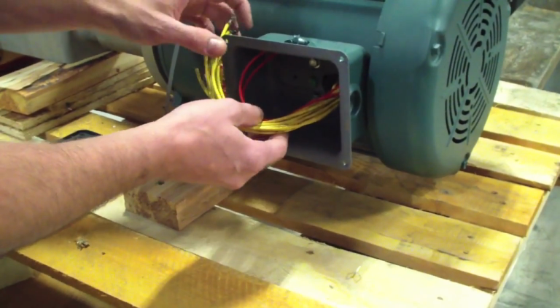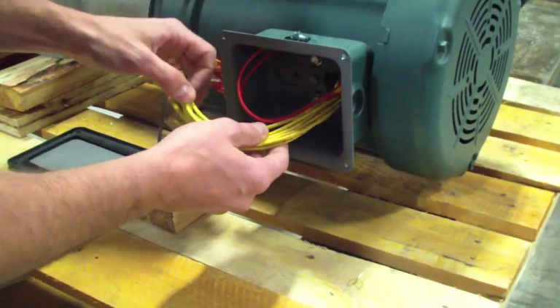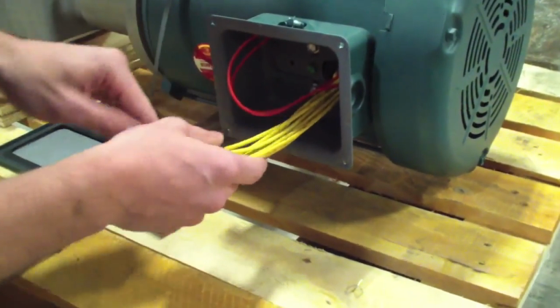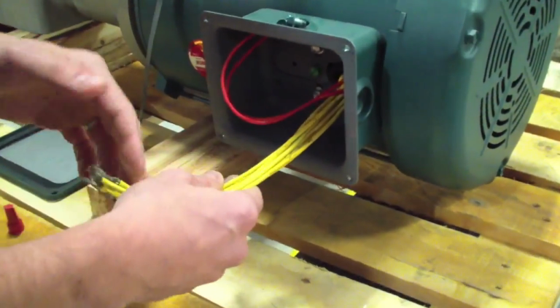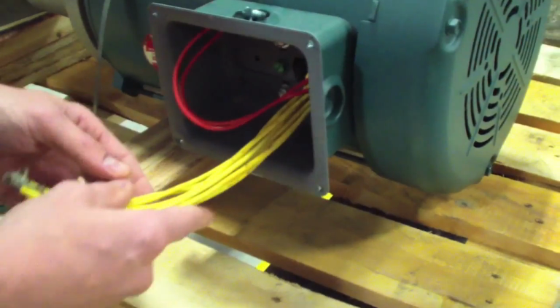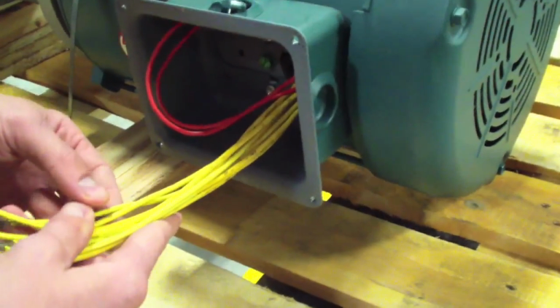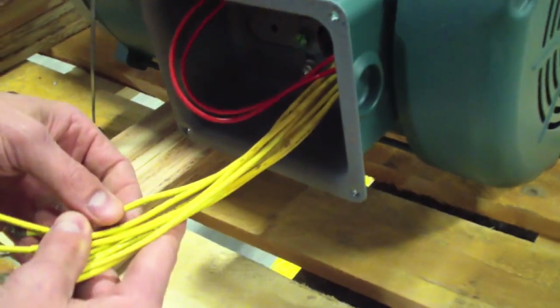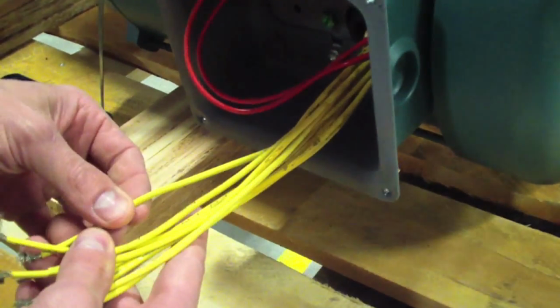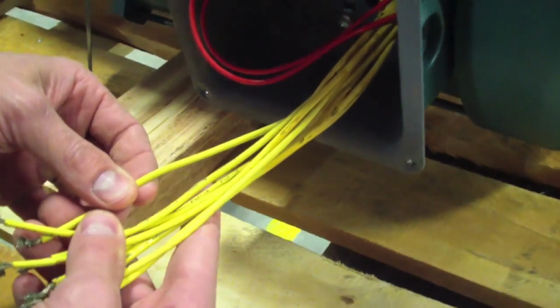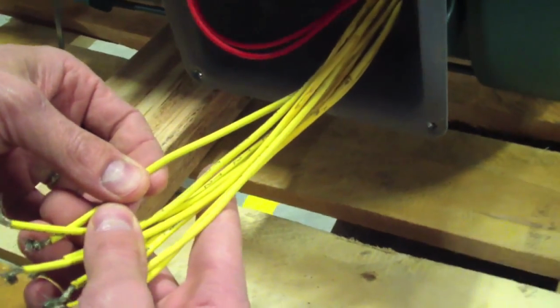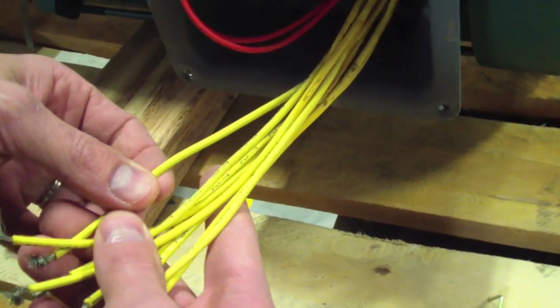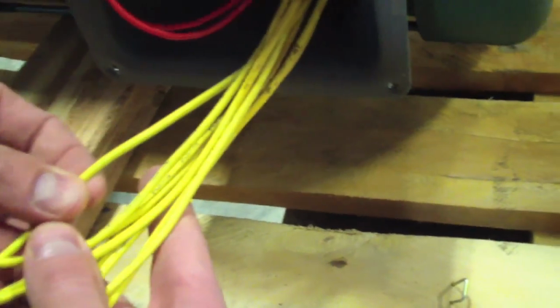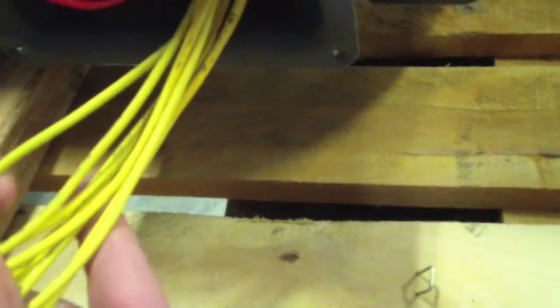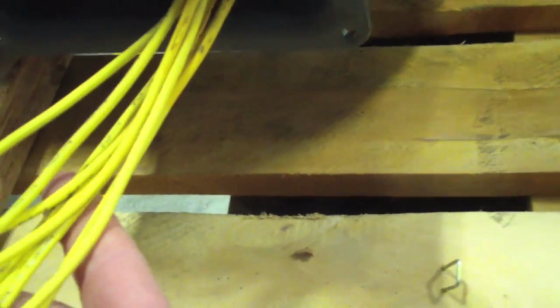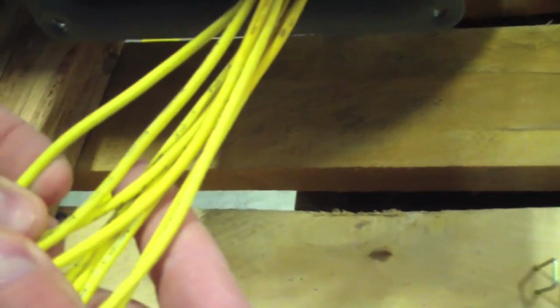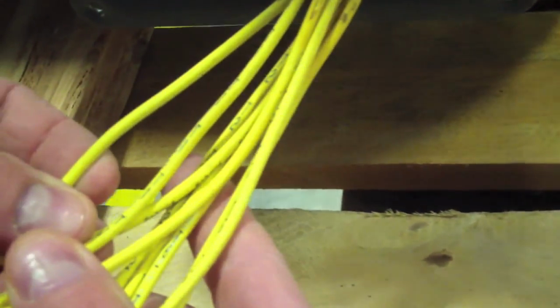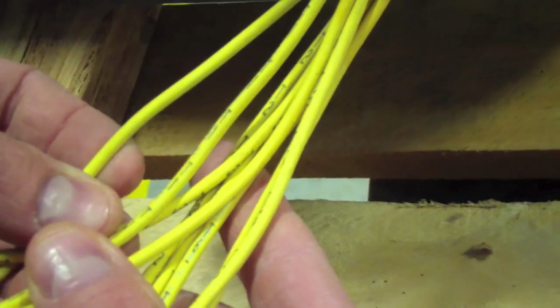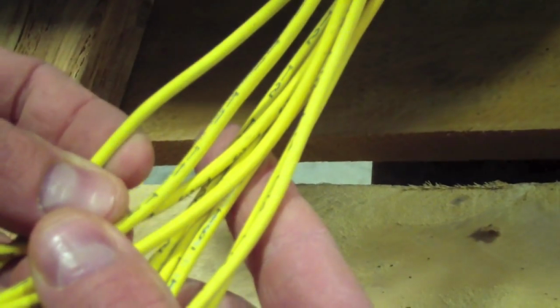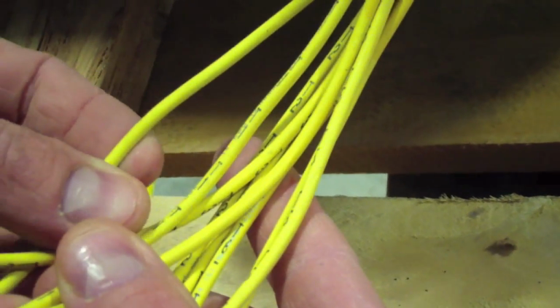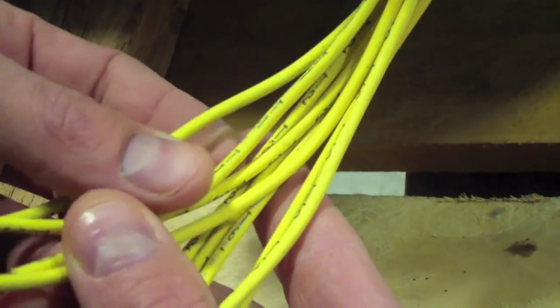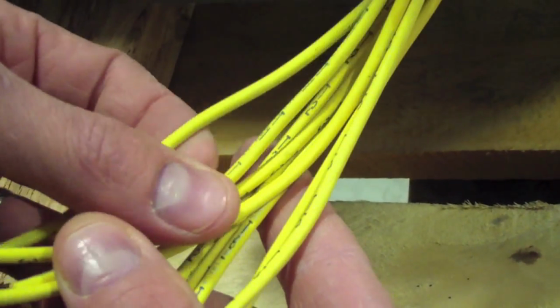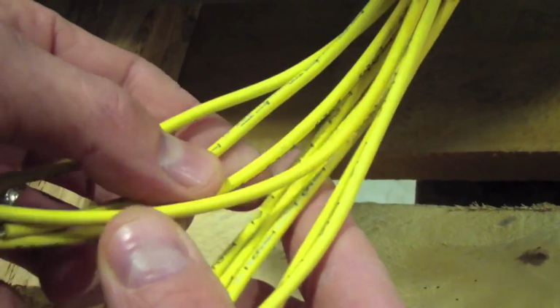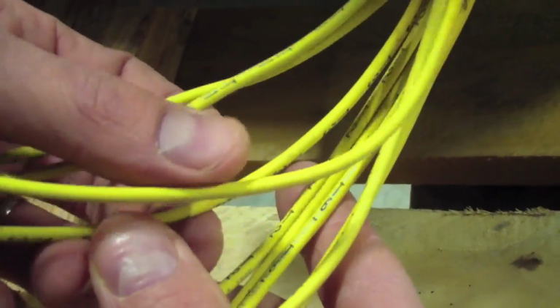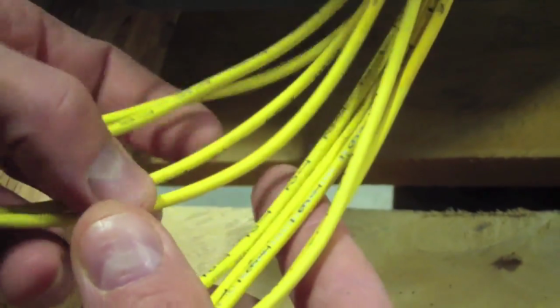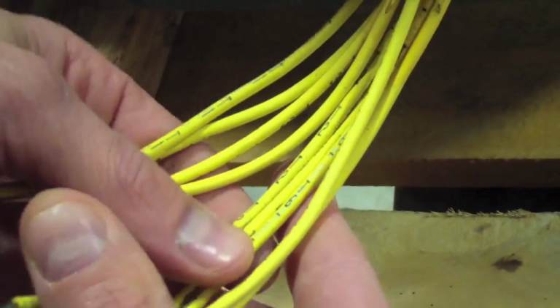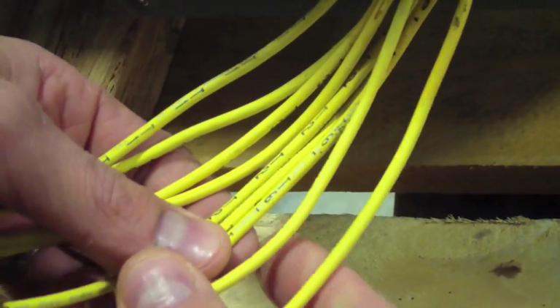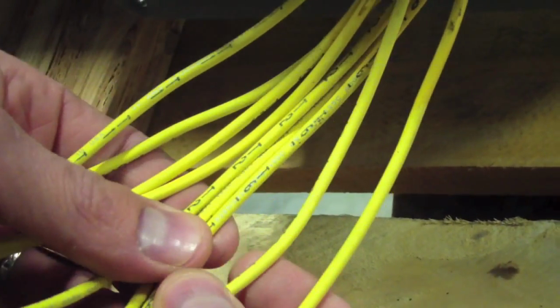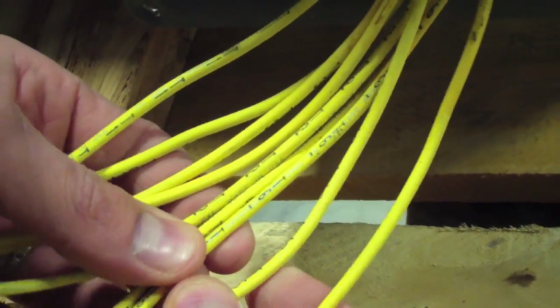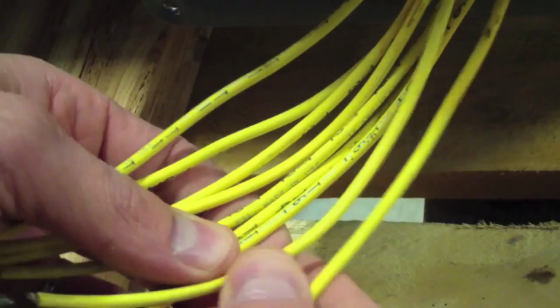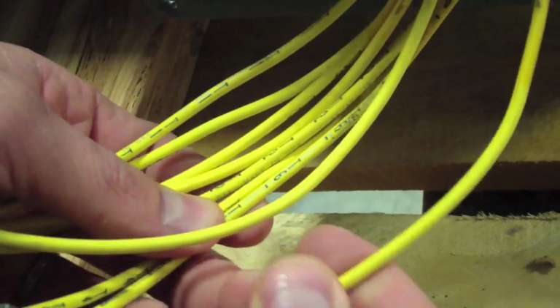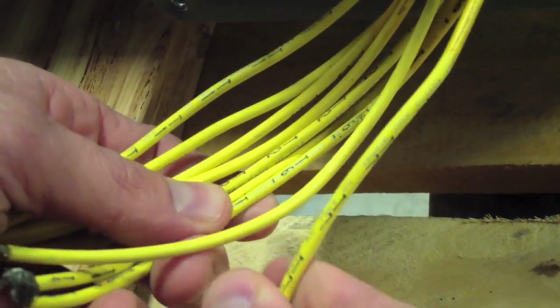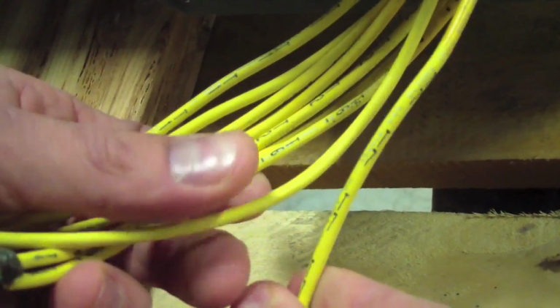Now we've got our 9 yellow wires. They're all labeled T1 through T9 — you'll see the labeling right on them. The key thing with these is you want to go ahead and take a look at your T6 and T9 just to be safe.